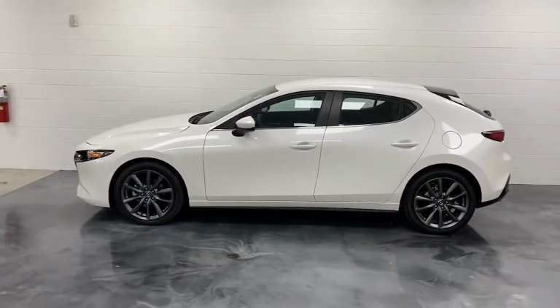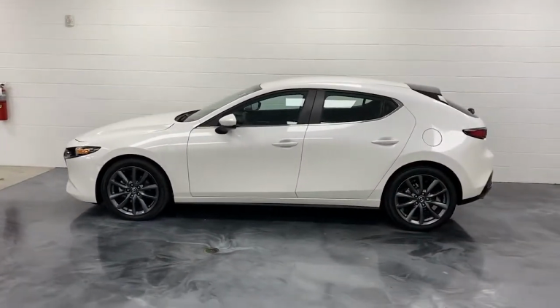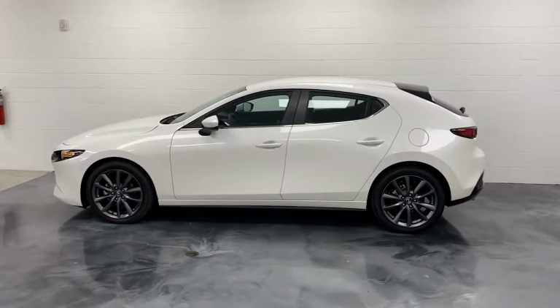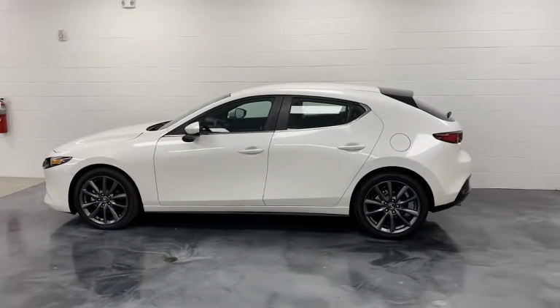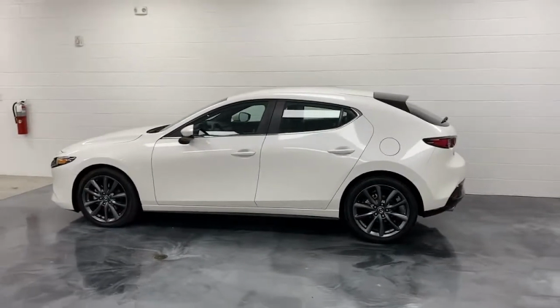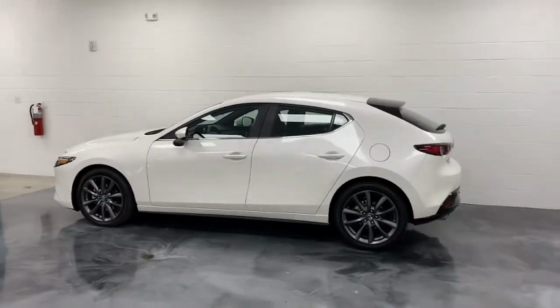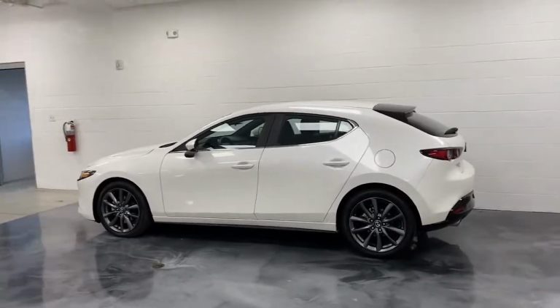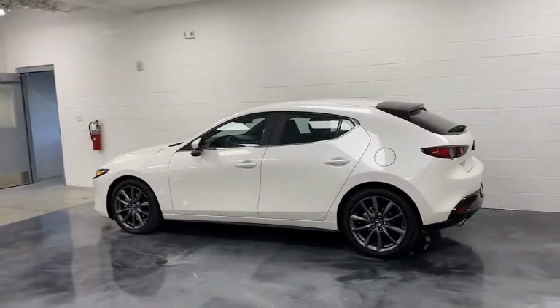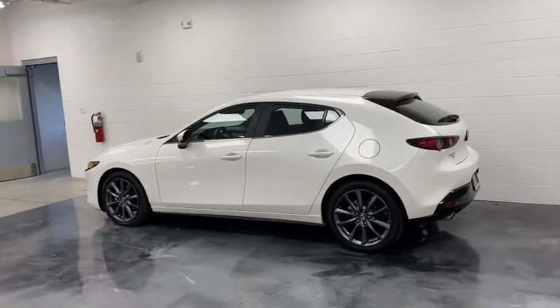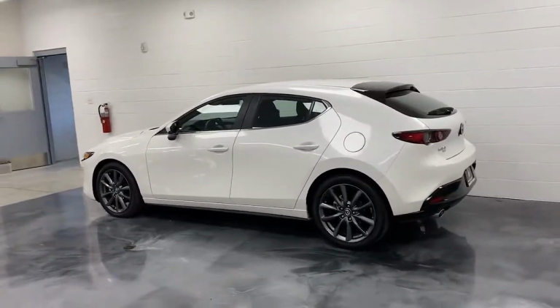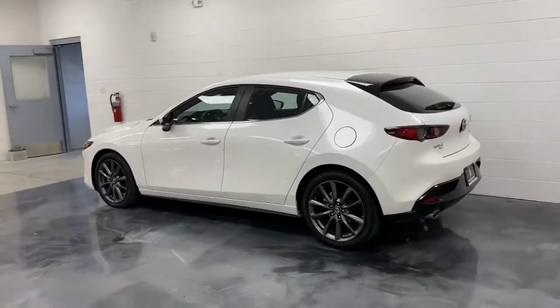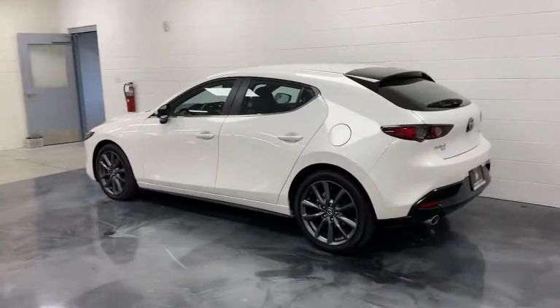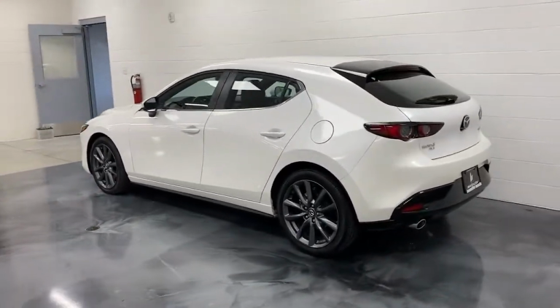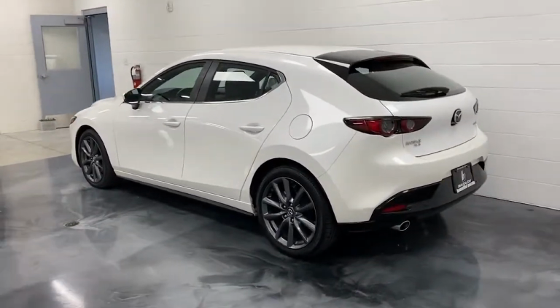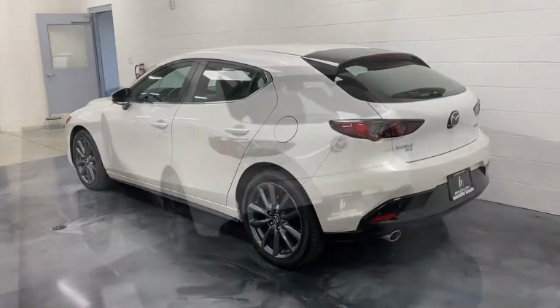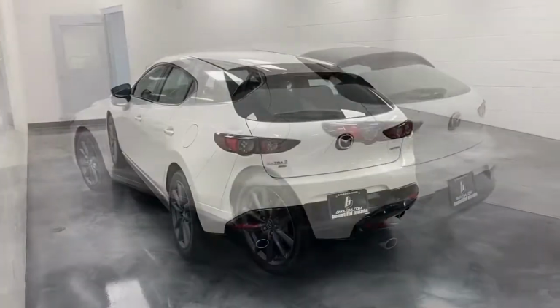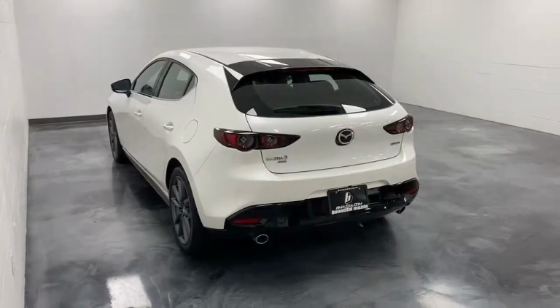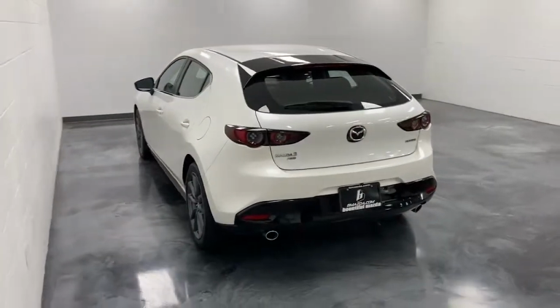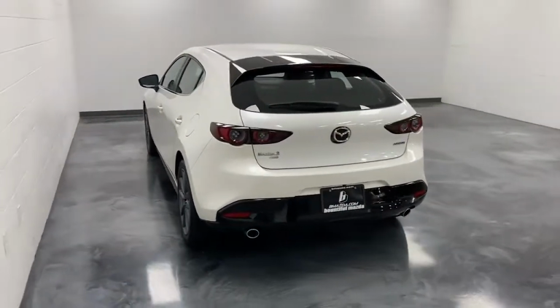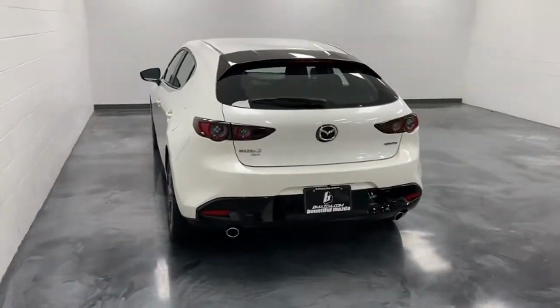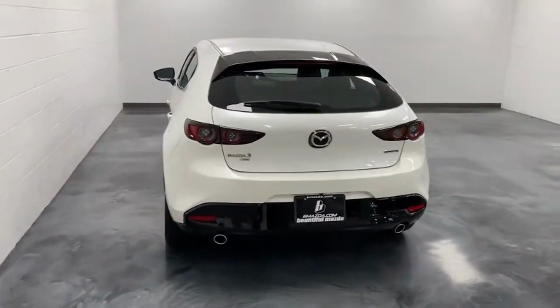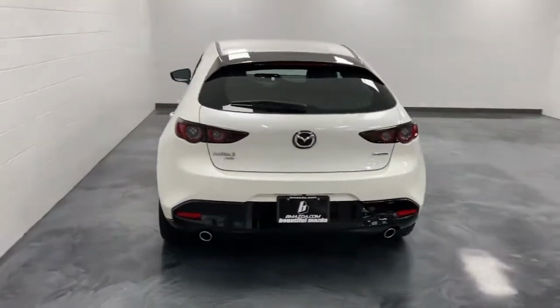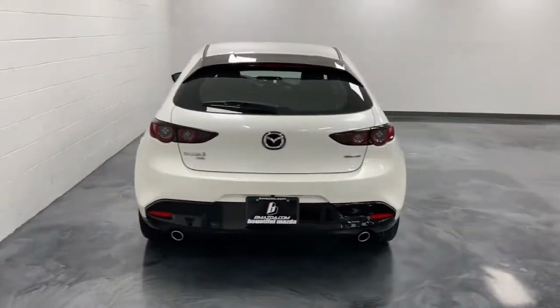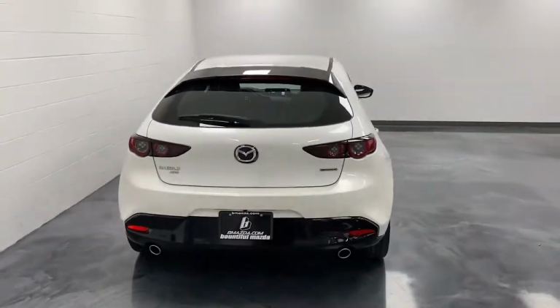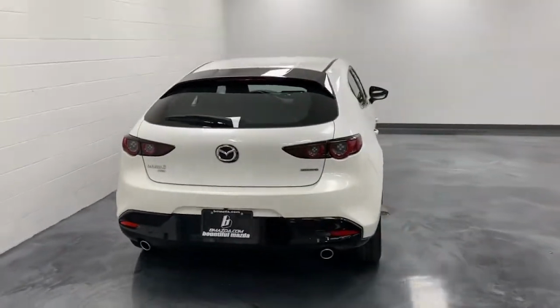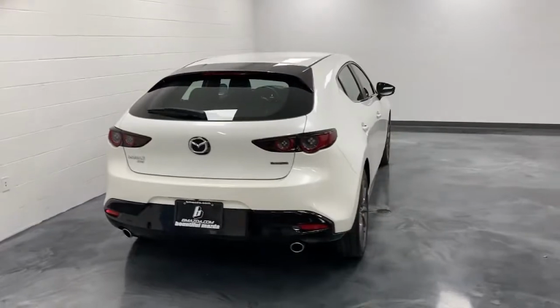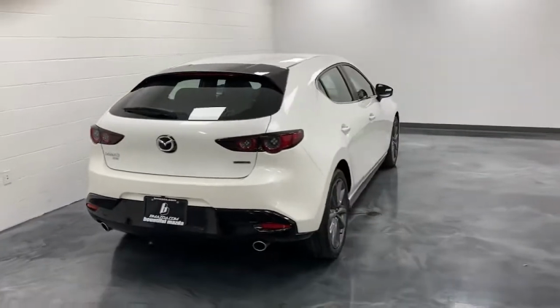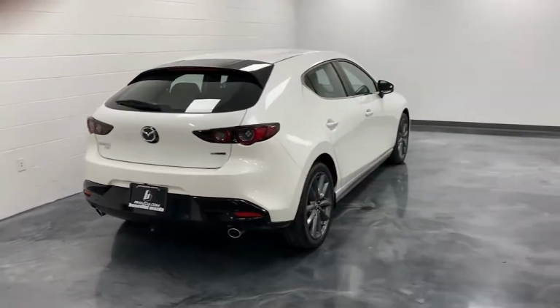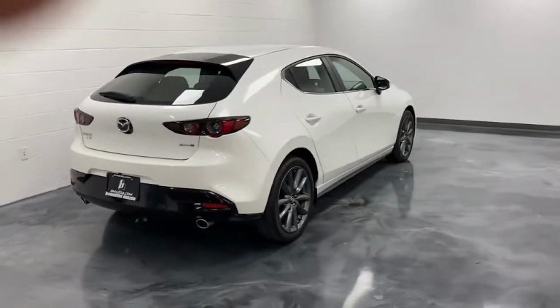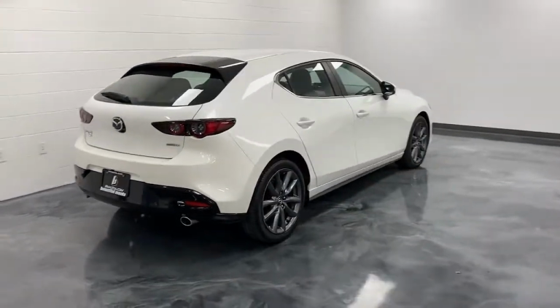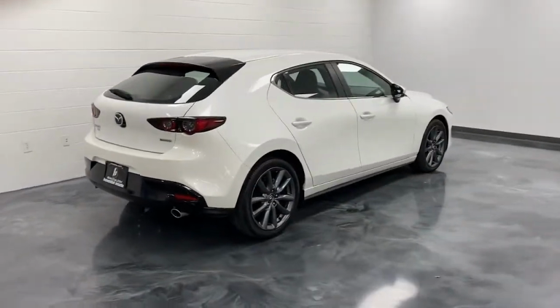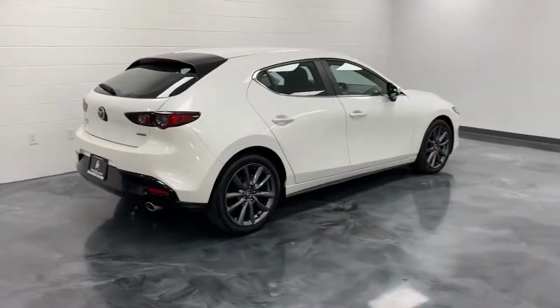This refined compact engages your emotions with responsive handling and effortless acceleration, near luxury interior, modern infotainment tech, and a quiet balanced ride. The following are some of this vehicle's highlighted options.